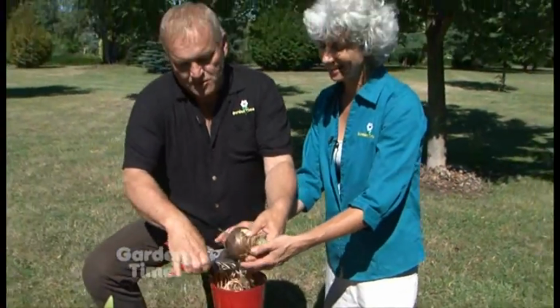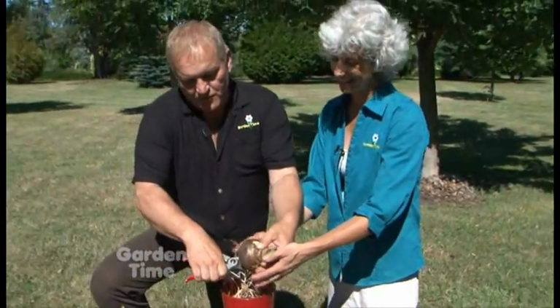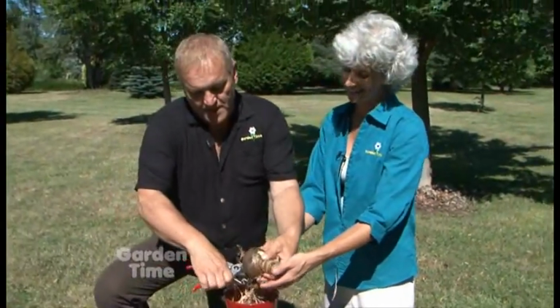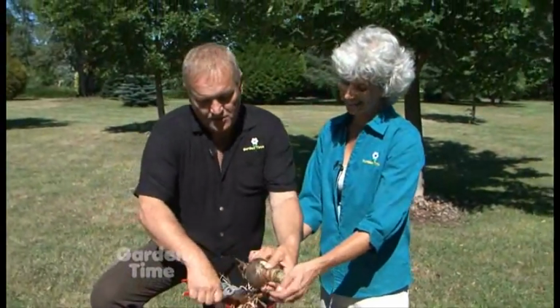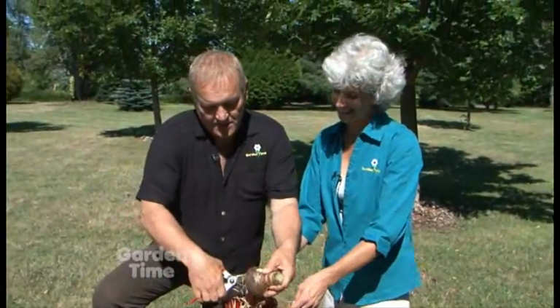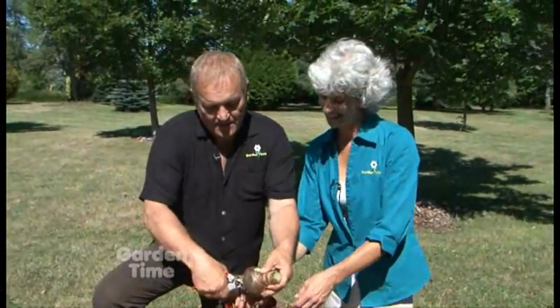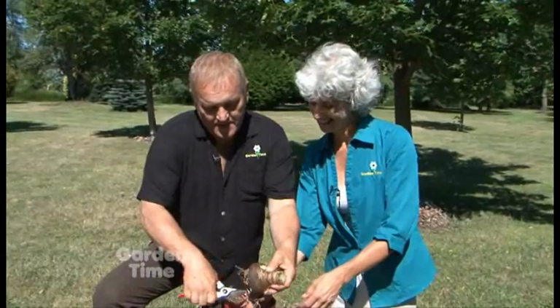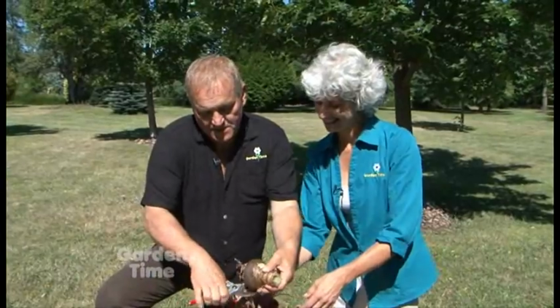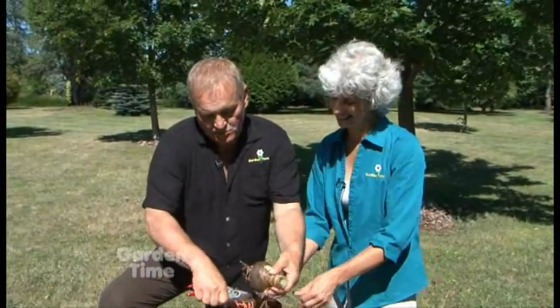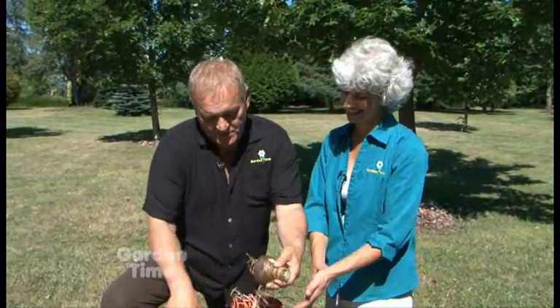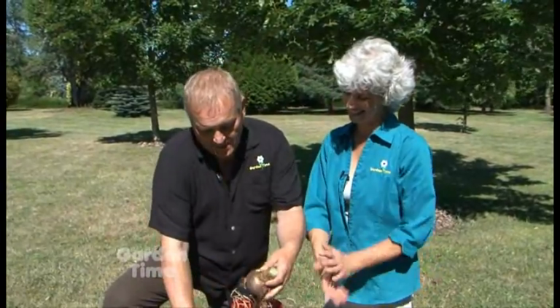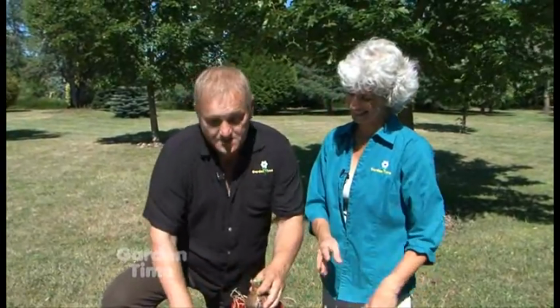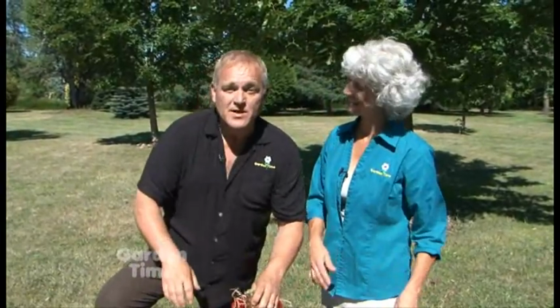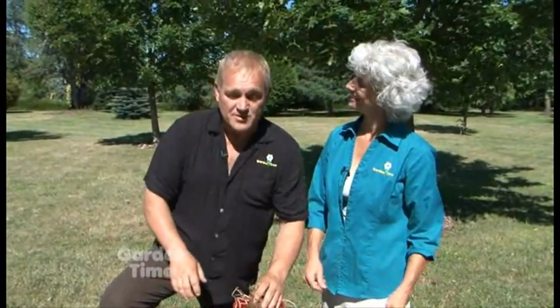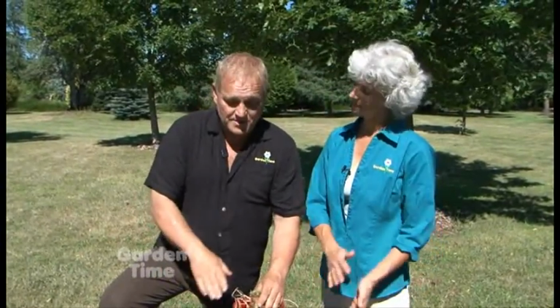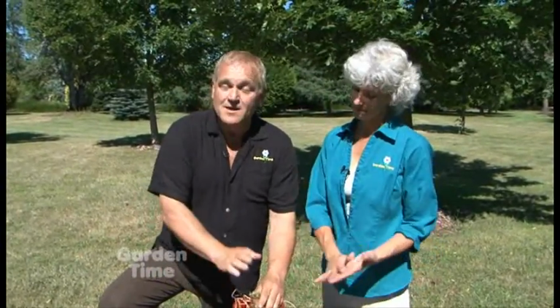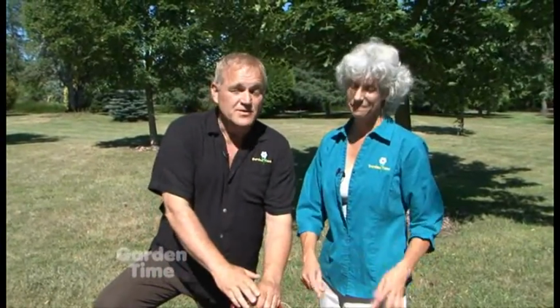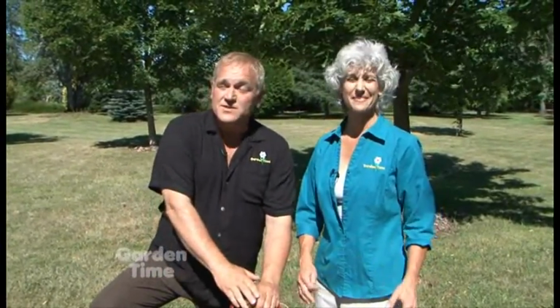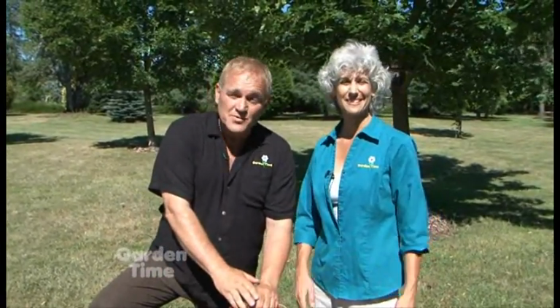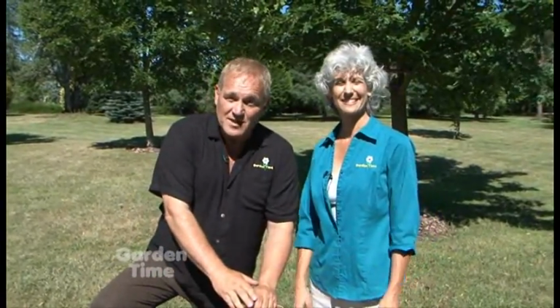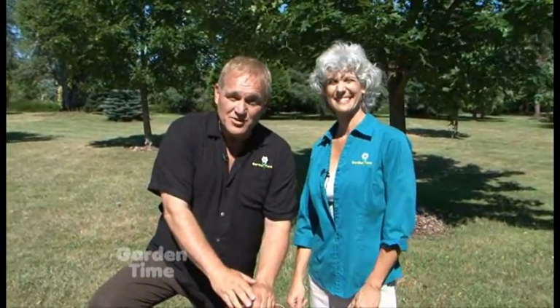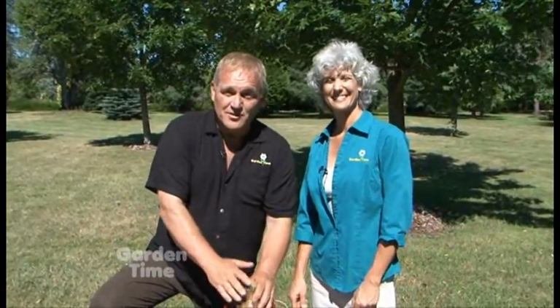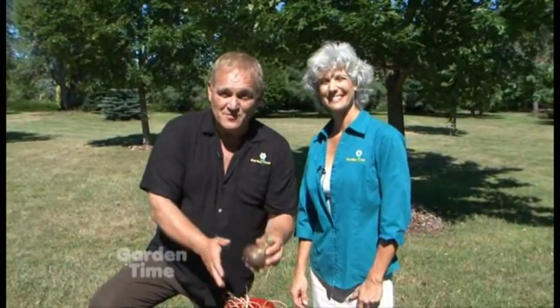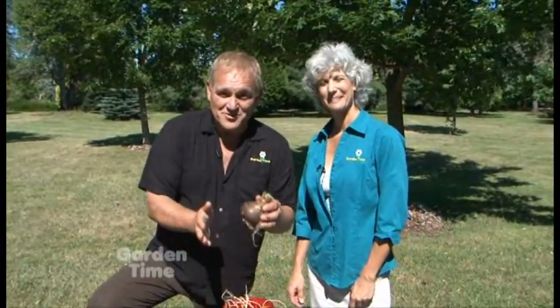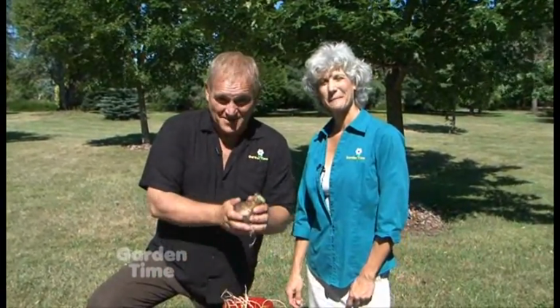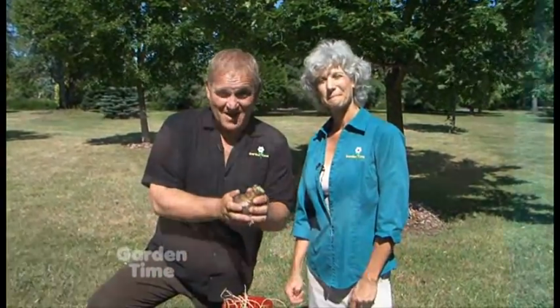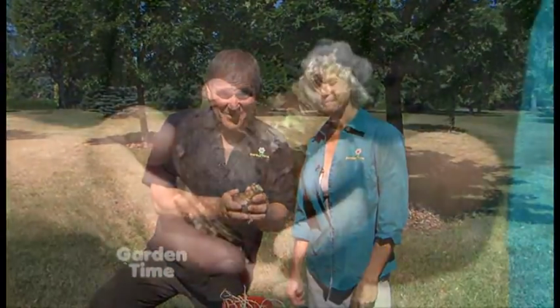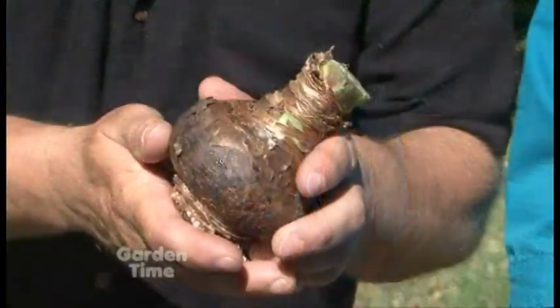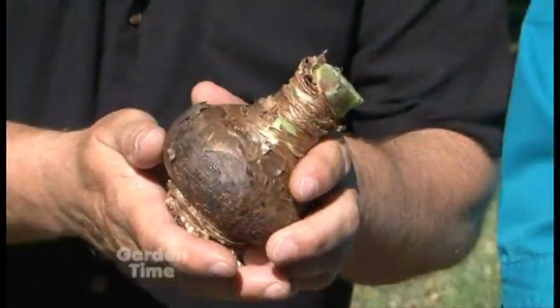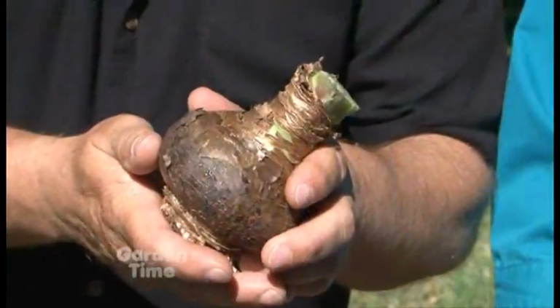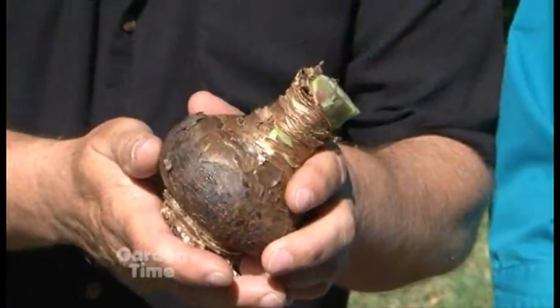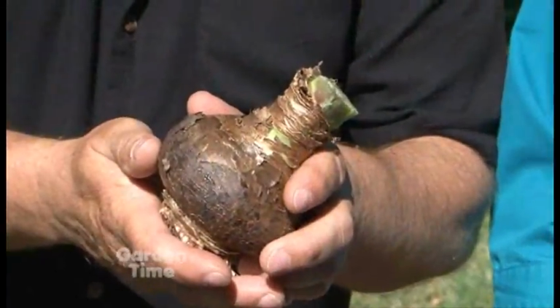So if you're thinking to yourself, I'd like to see those blooms again this coming Christmas — these are the simple steps you do to make sure that this amaryllis will bloom again for you.